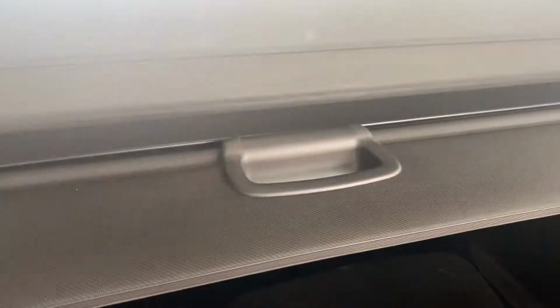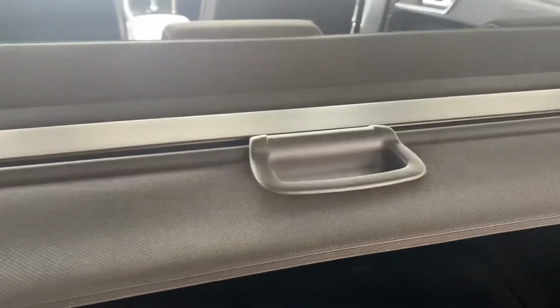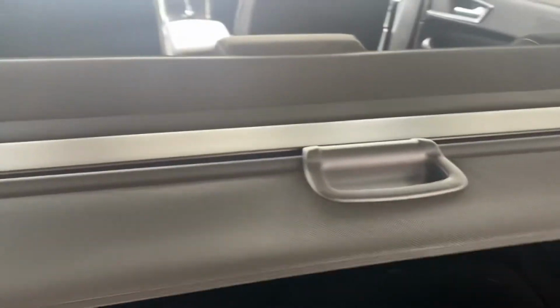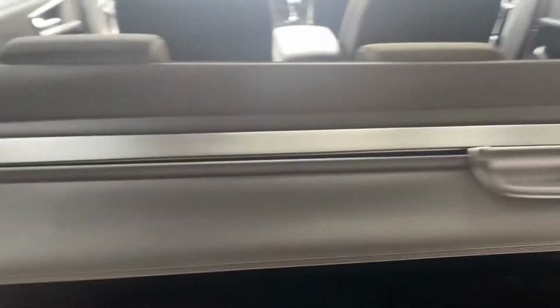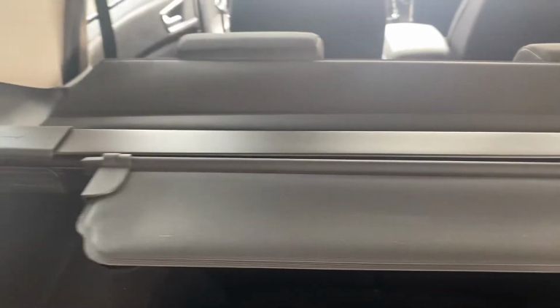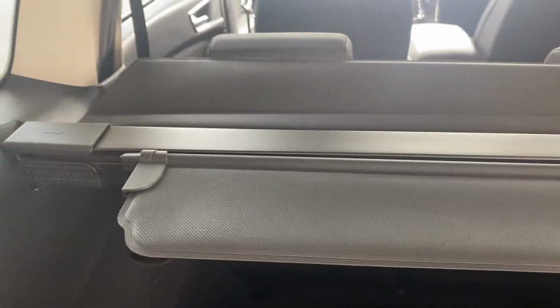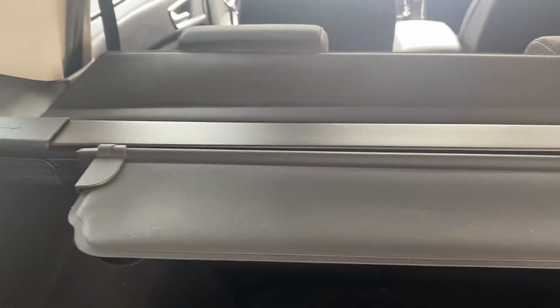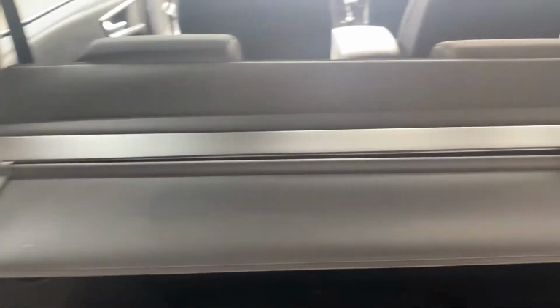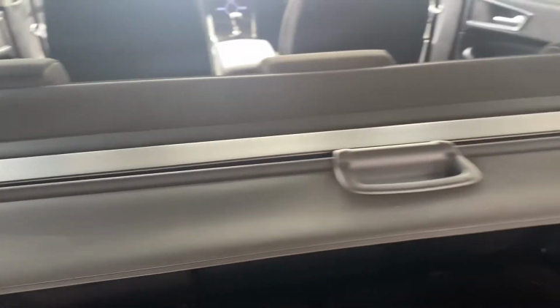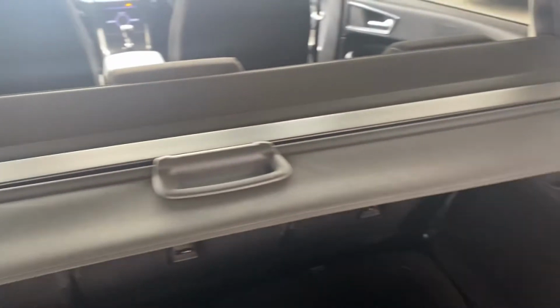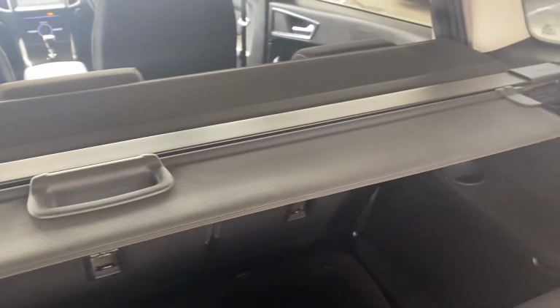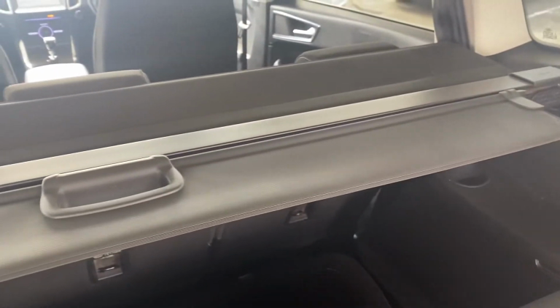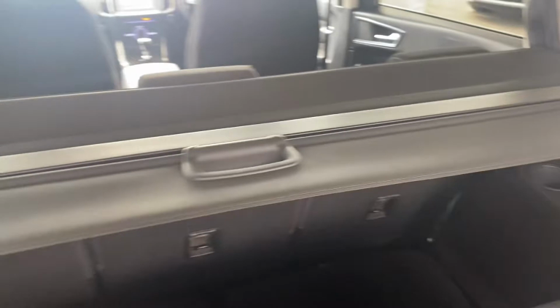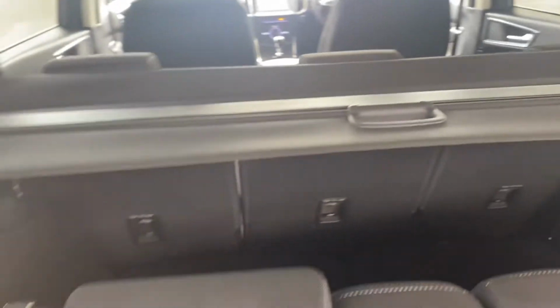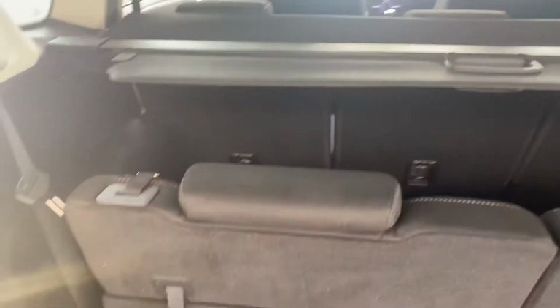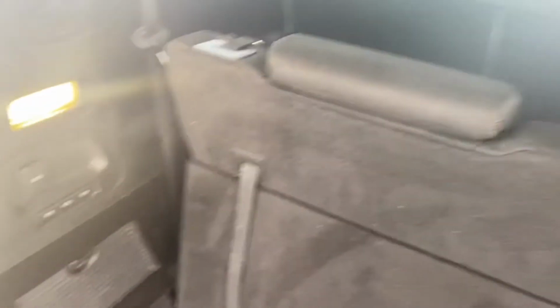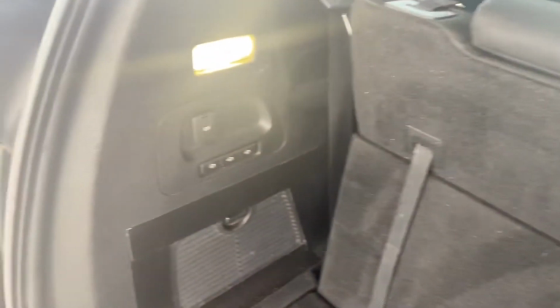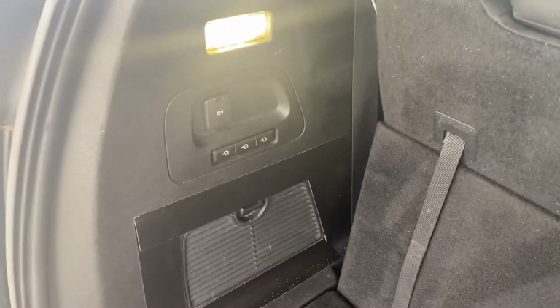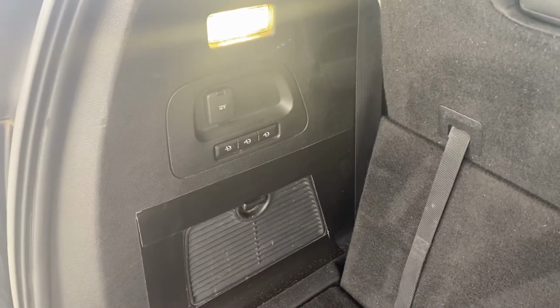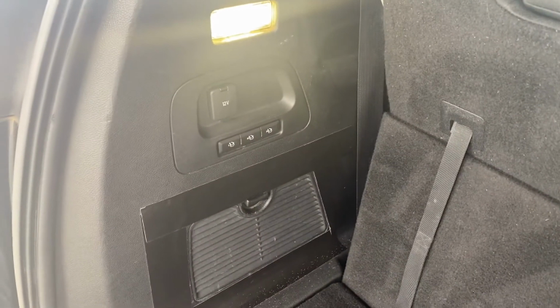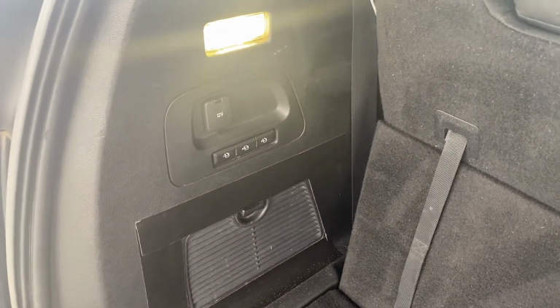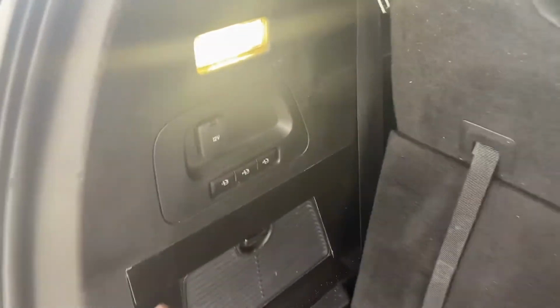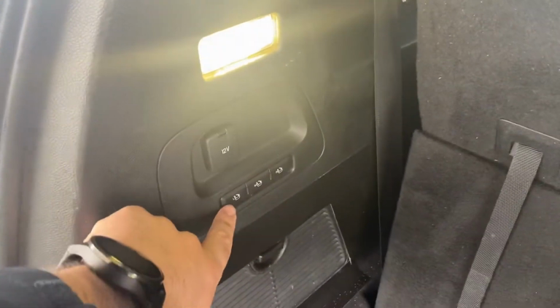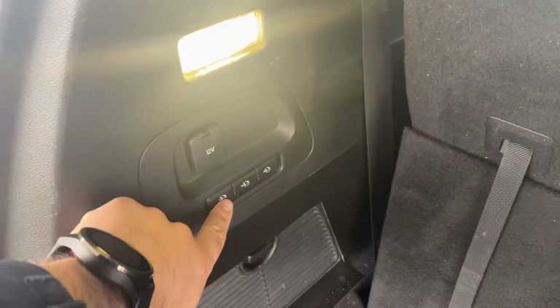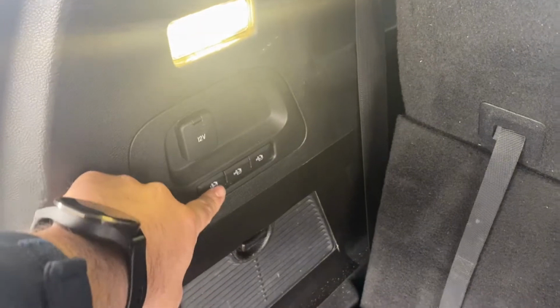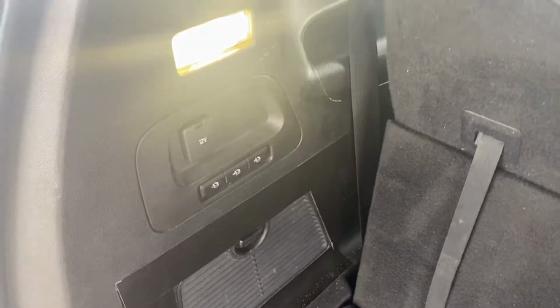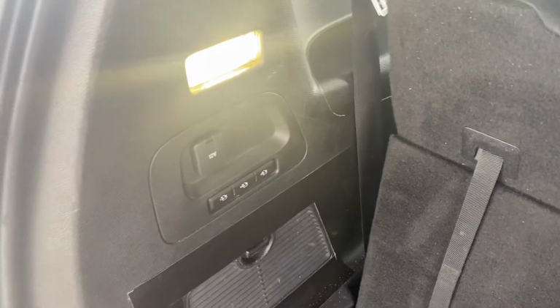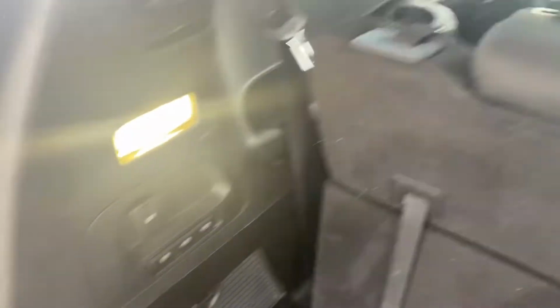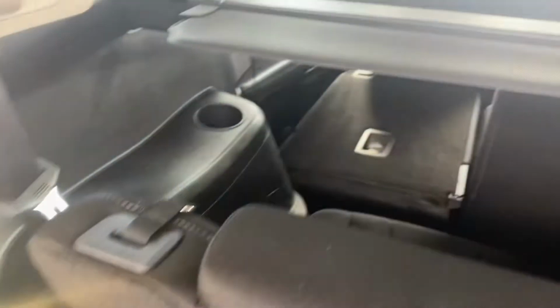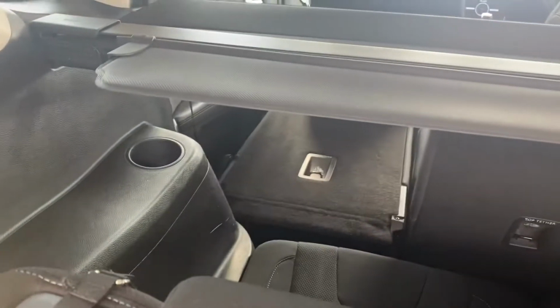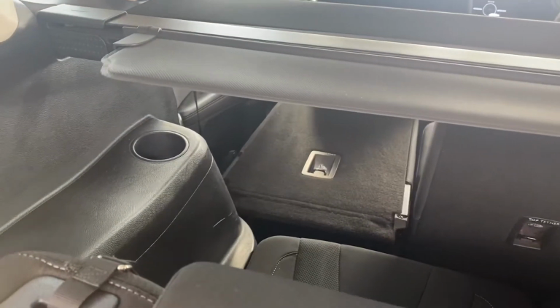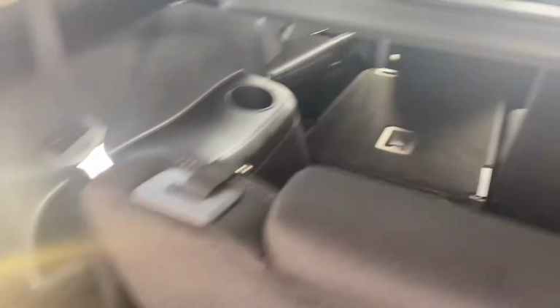Now, this one comes down like that to cover the gap in the seats and the parcel shelf. You can press and you have electrical for the seats as well, for the second row.